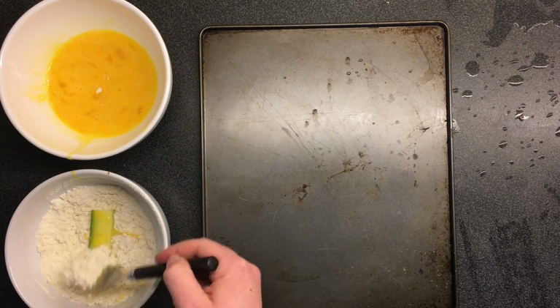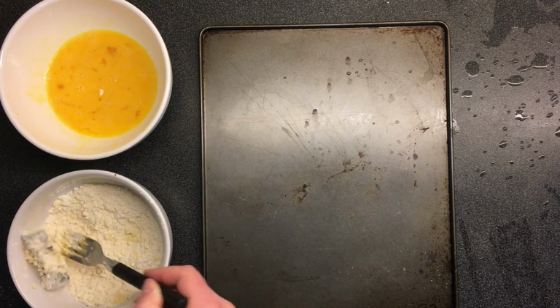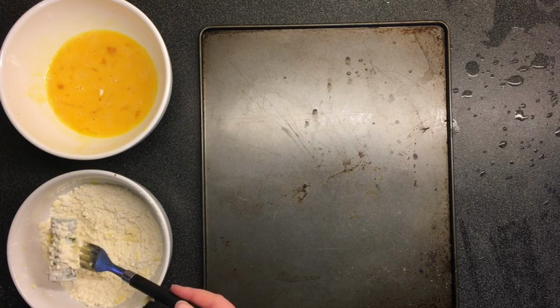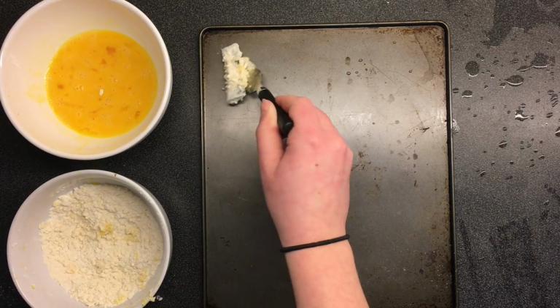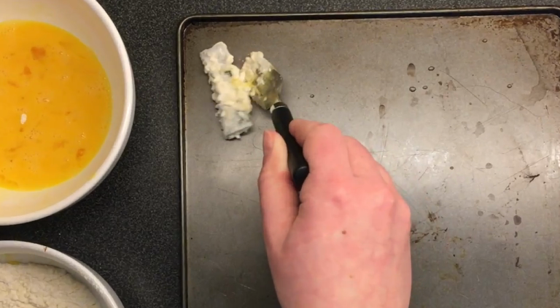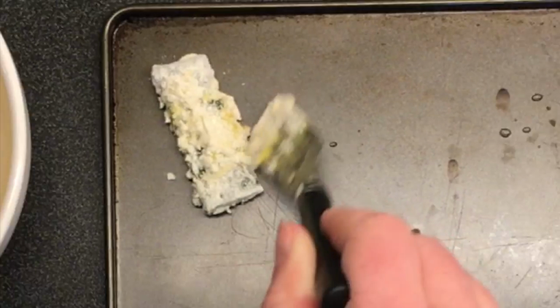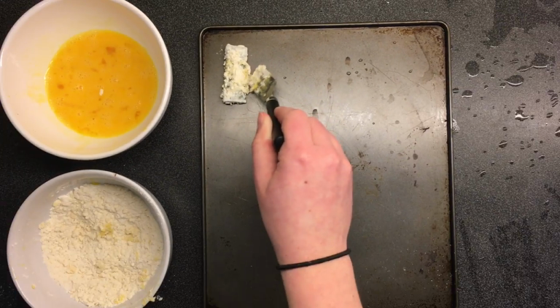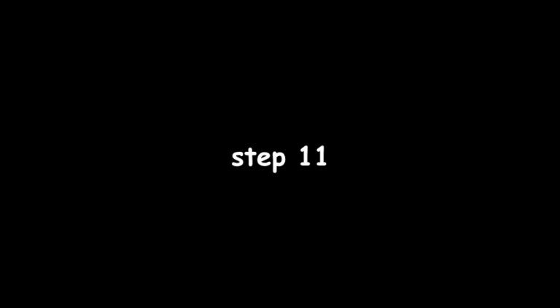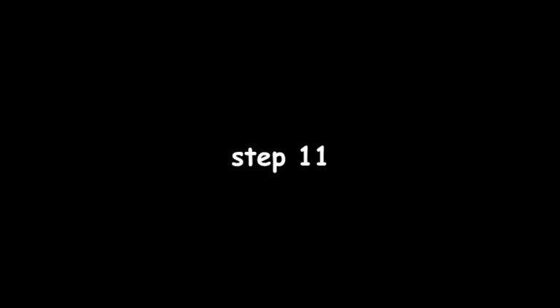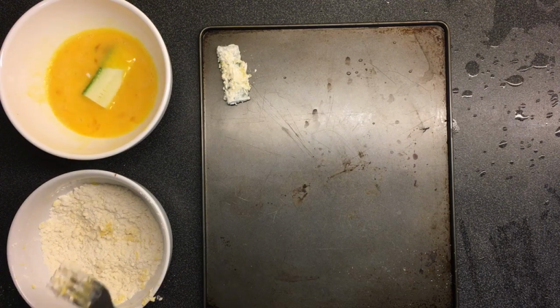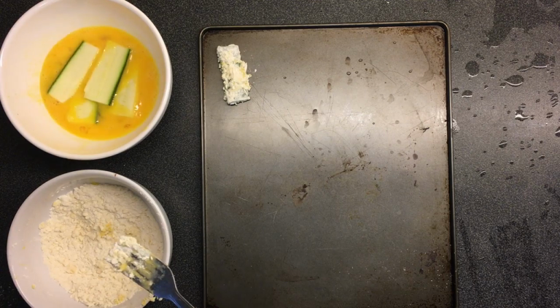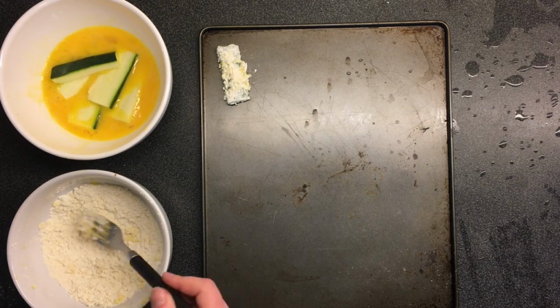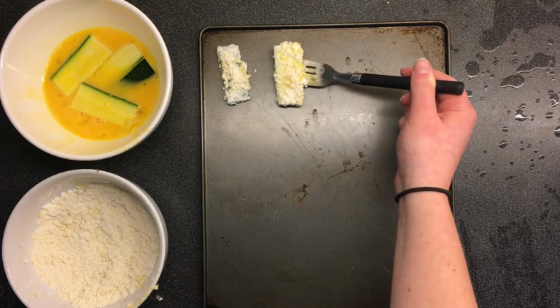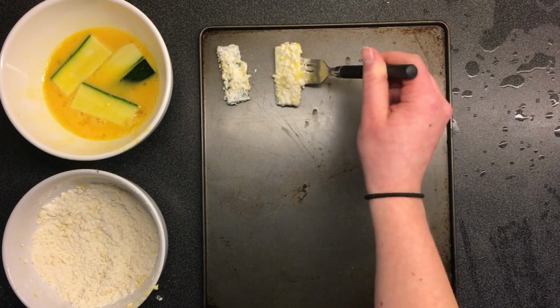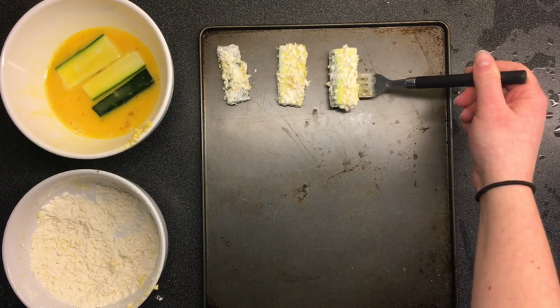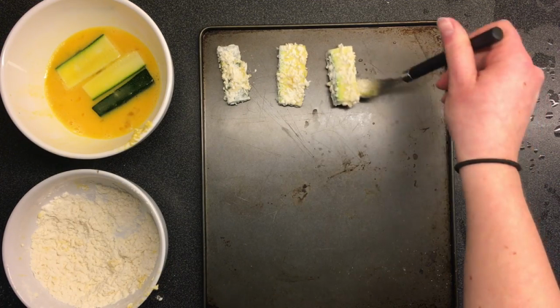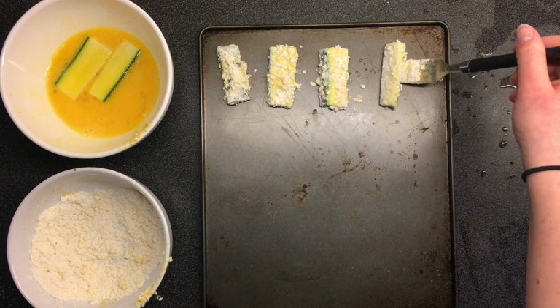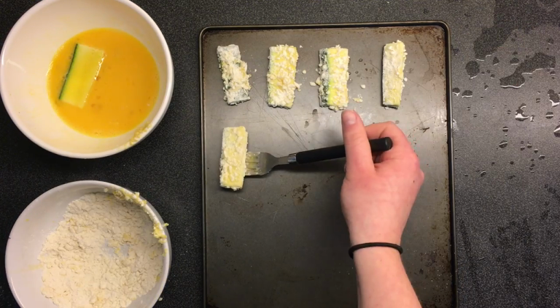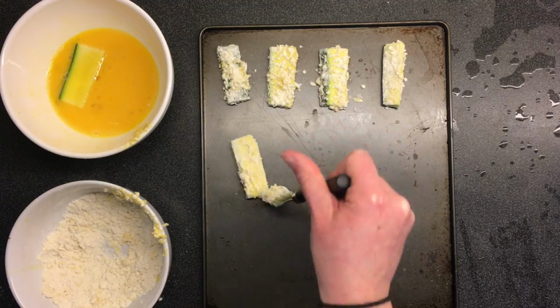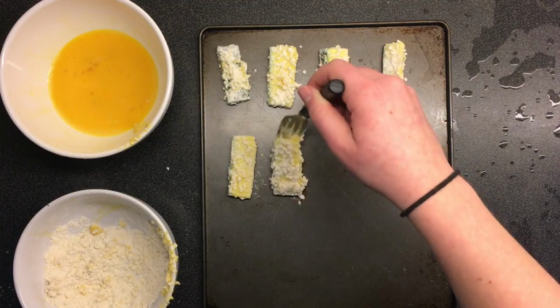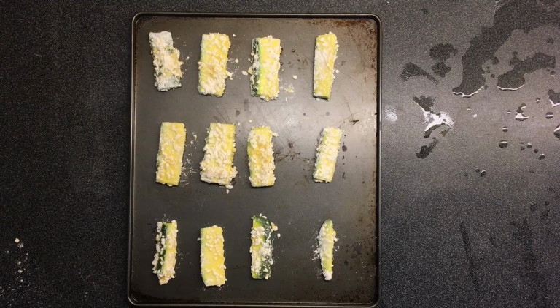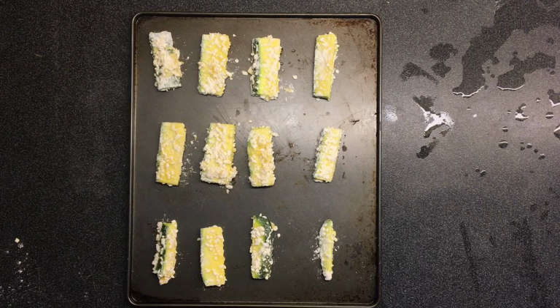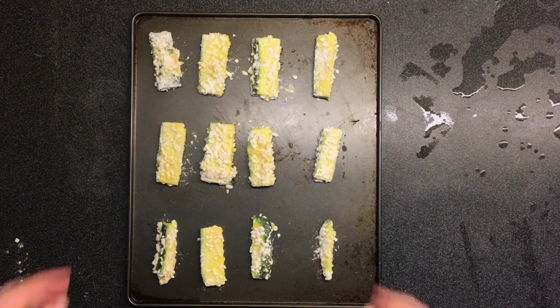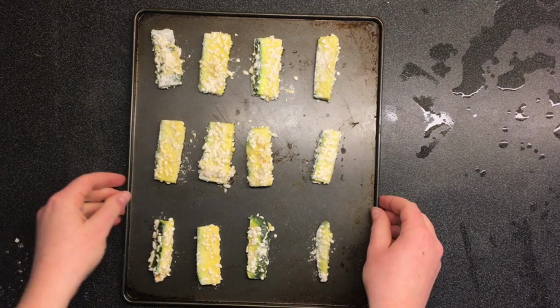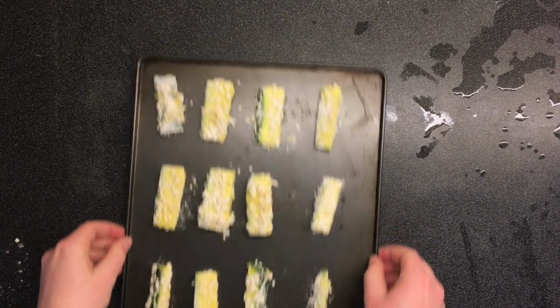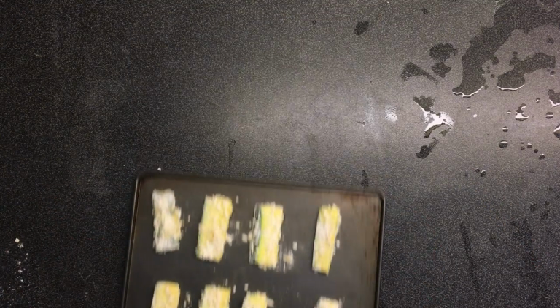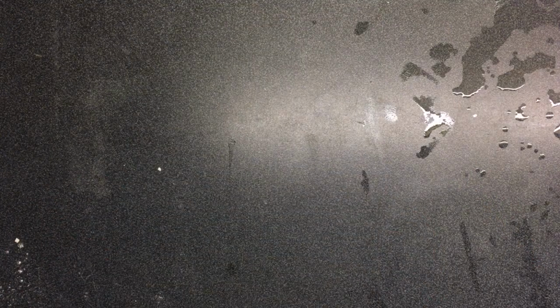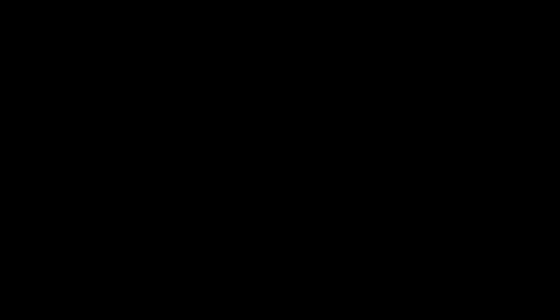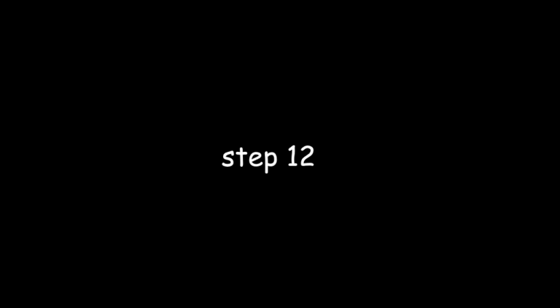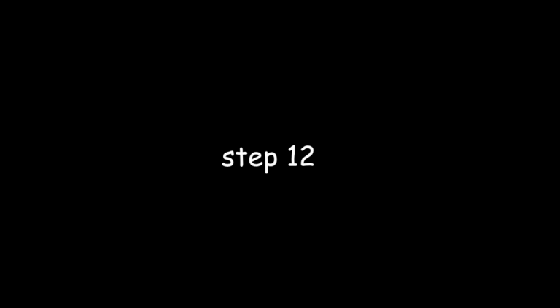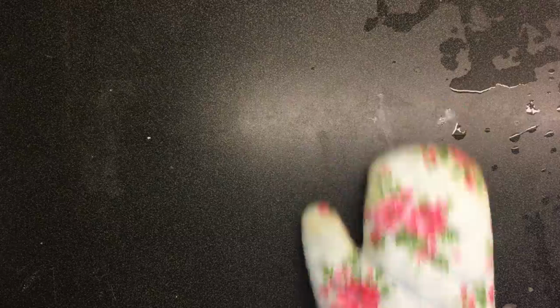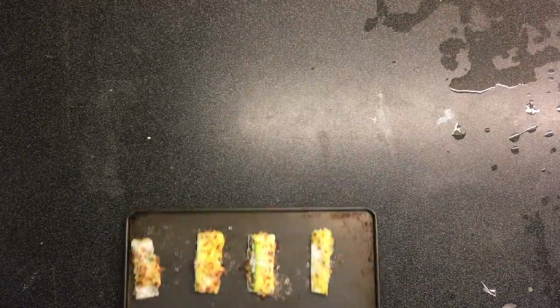Step 11: now put the eggy cheesy zucchini on the flat thing. Do that a bunch more times until you get bored, then put the flat thing in the oven.